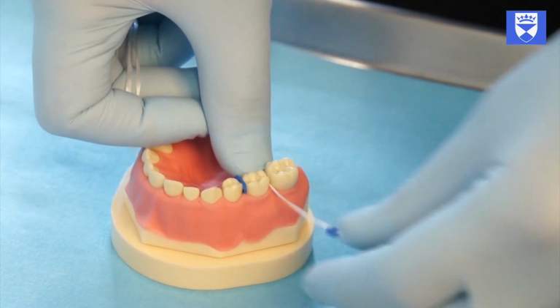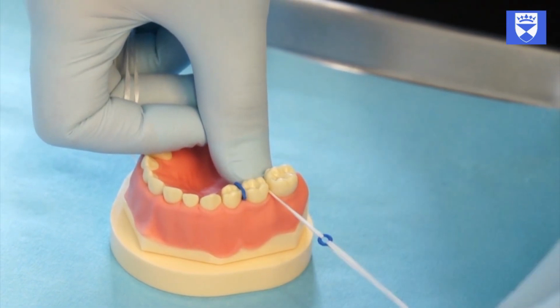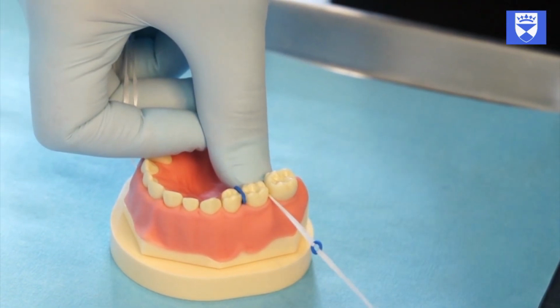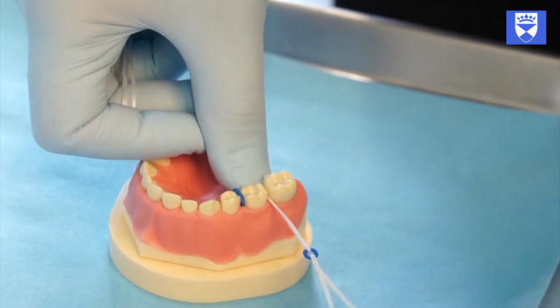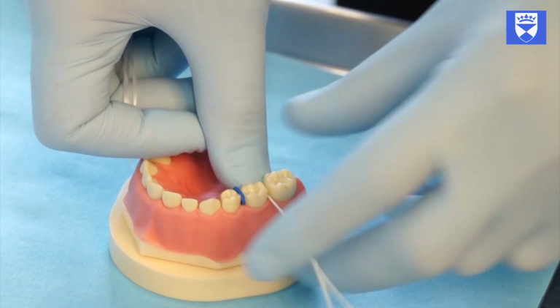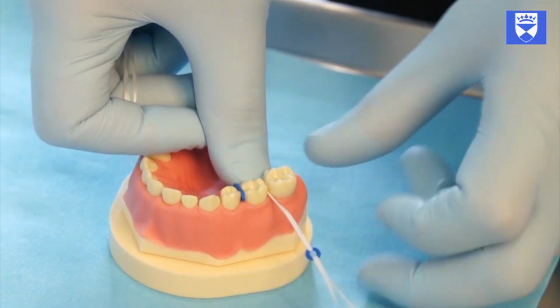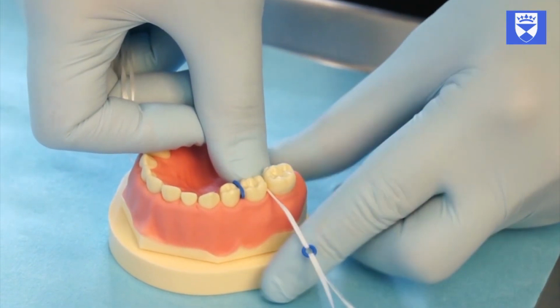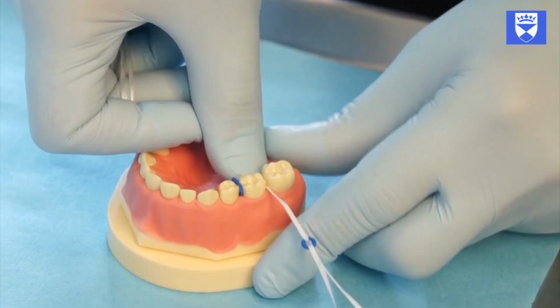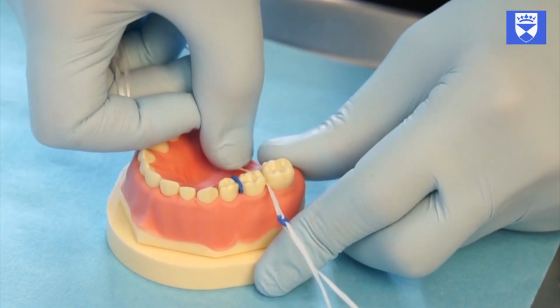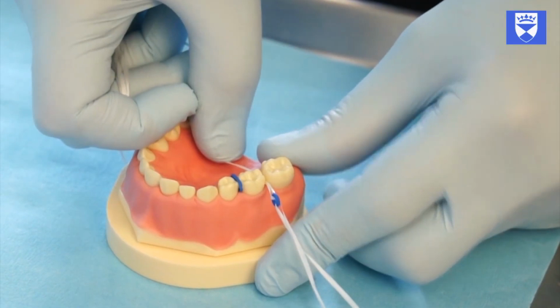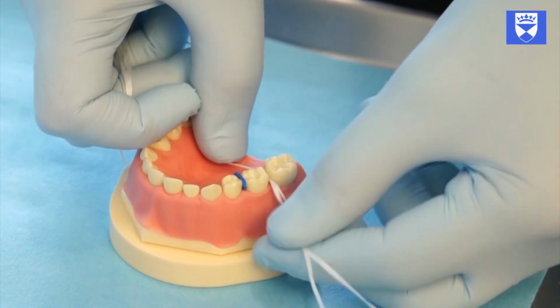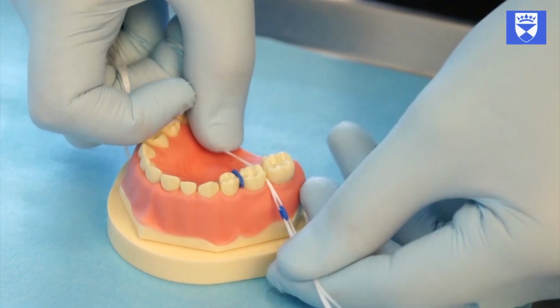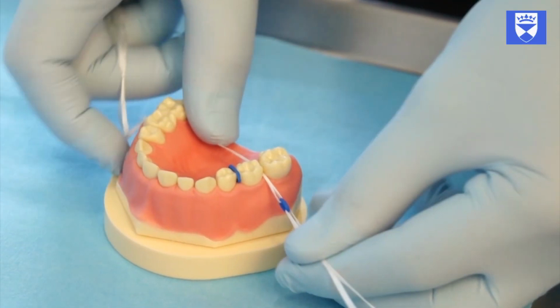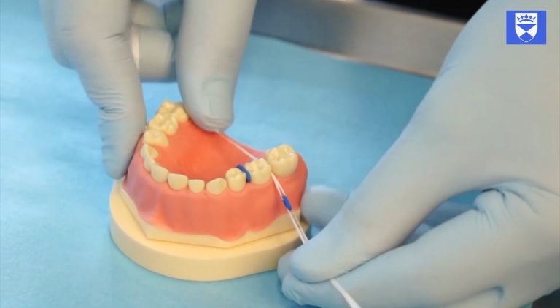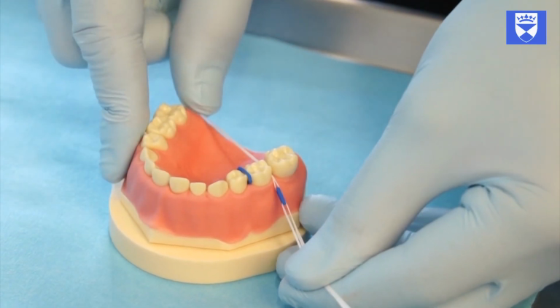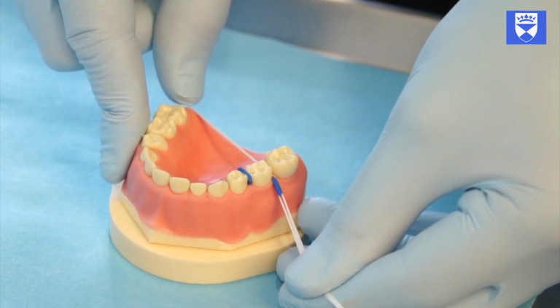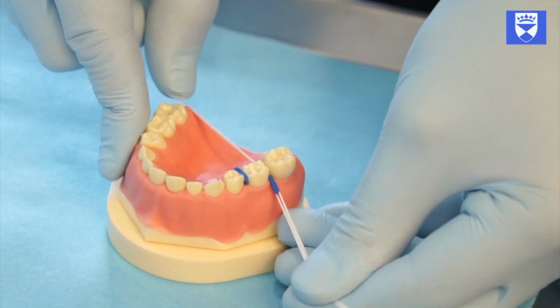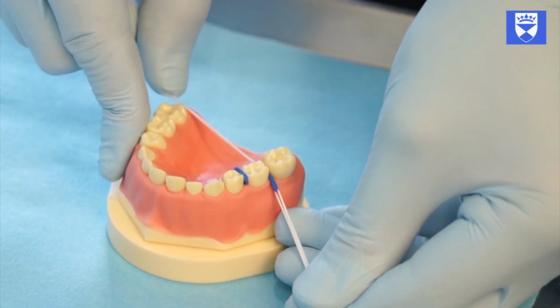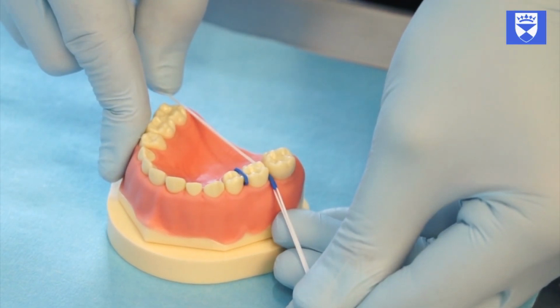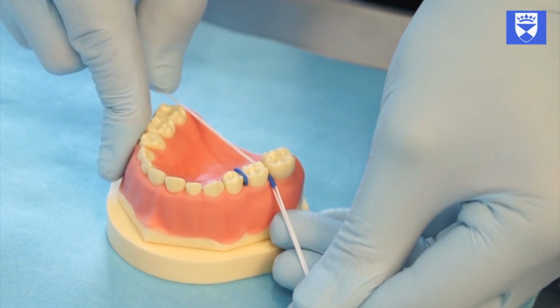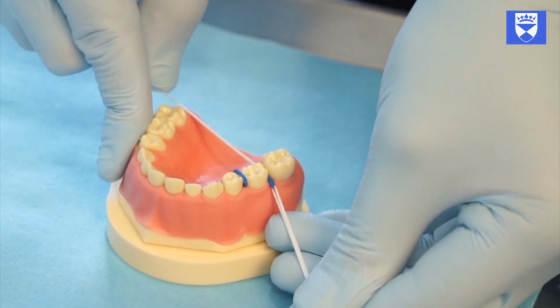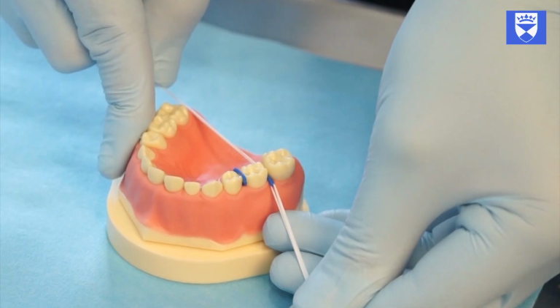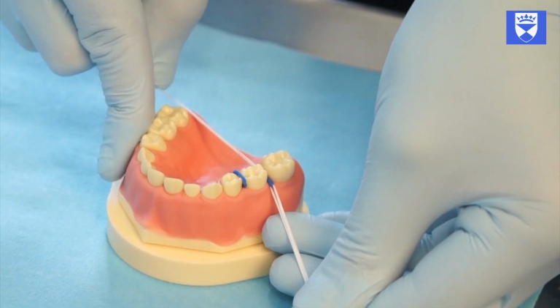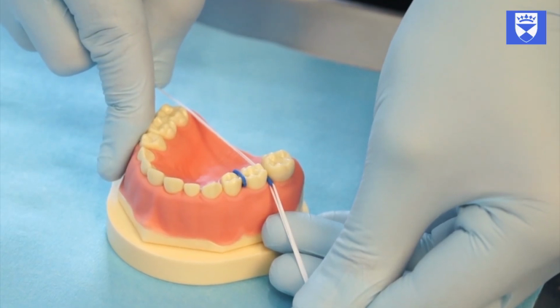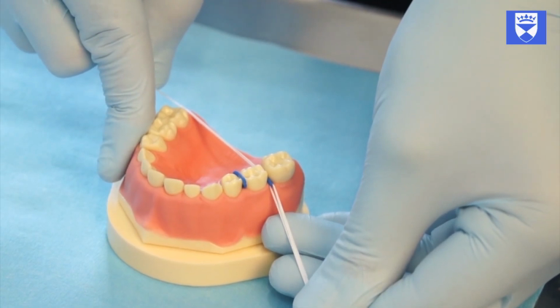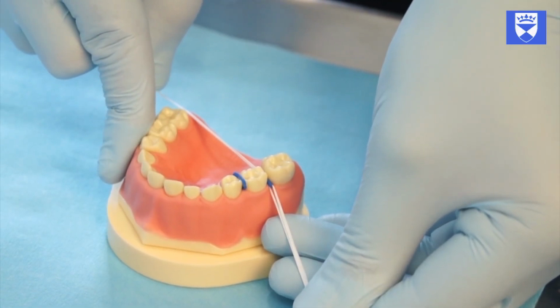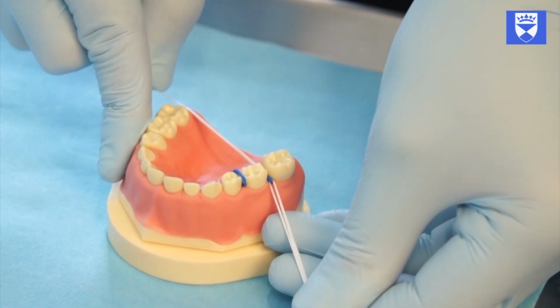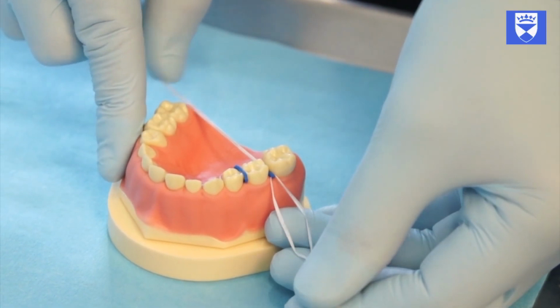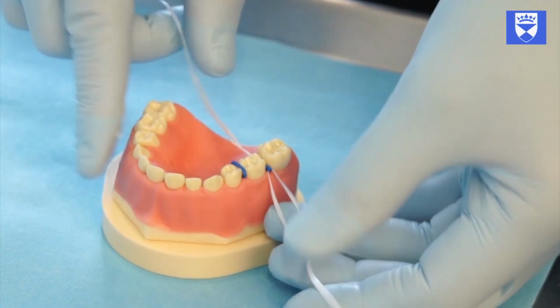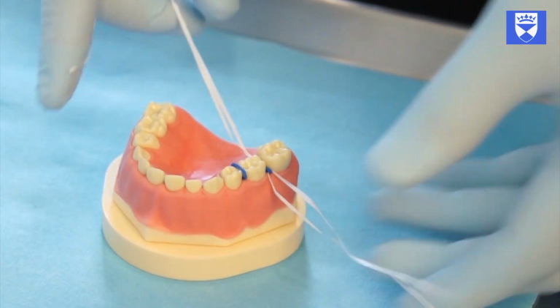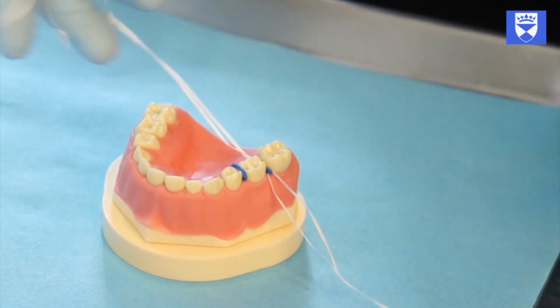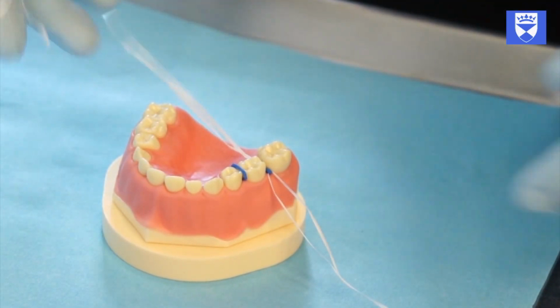An alternative technique of separator placement: pass the floss through the contact point, then drag the separator below the contact point and pull upwards. Pull in the leading edge of the separator through the contact area.